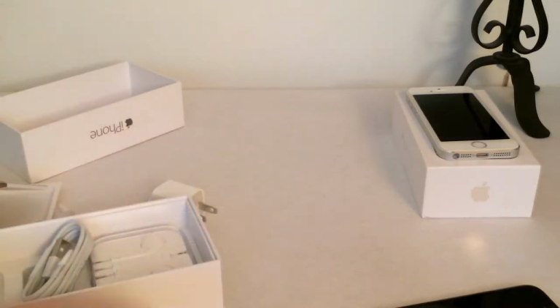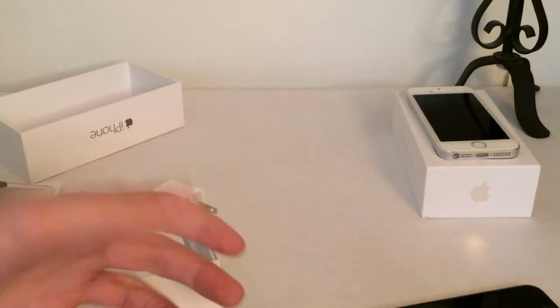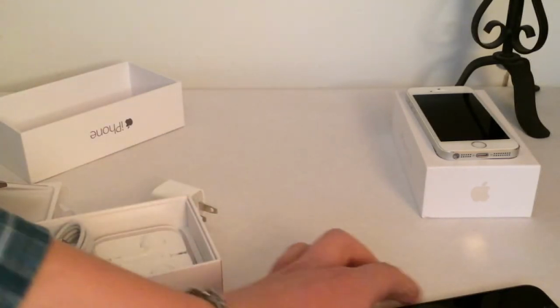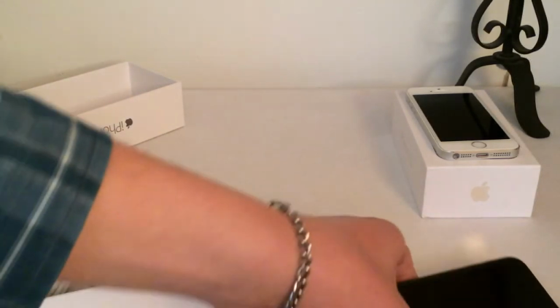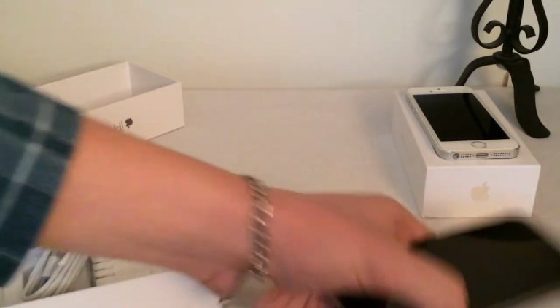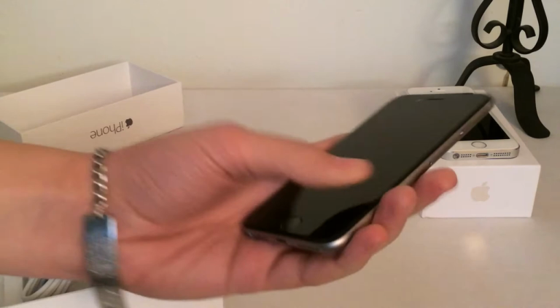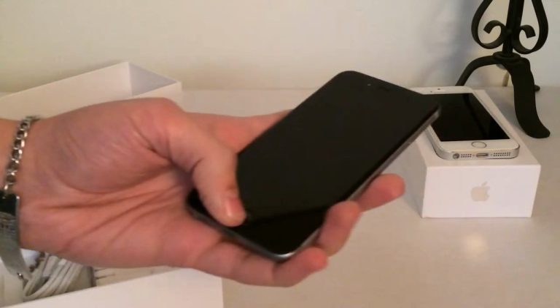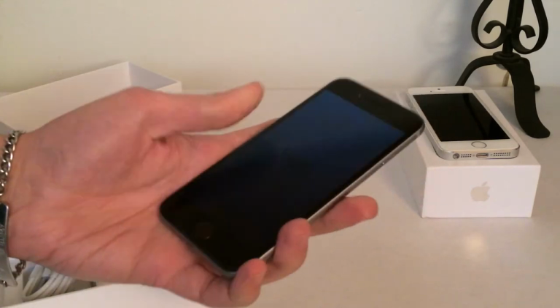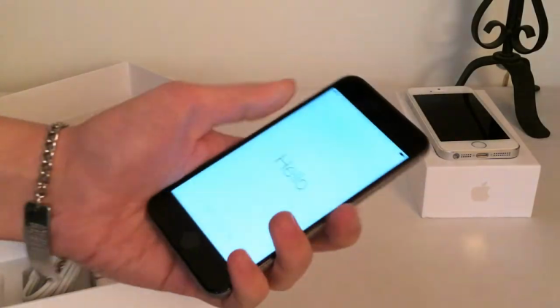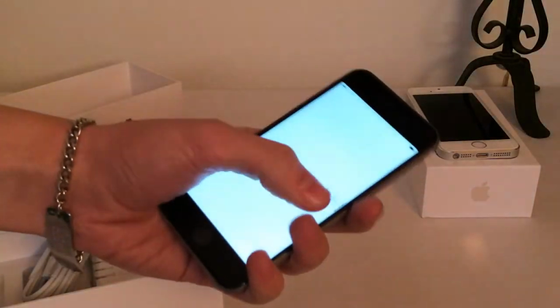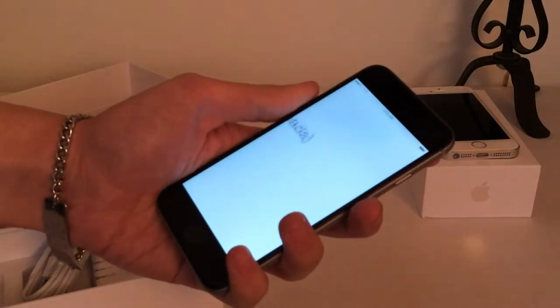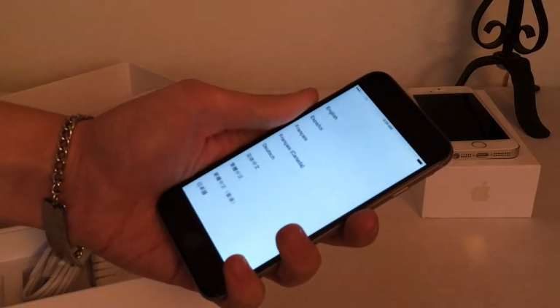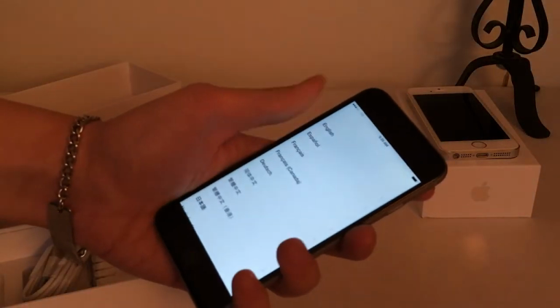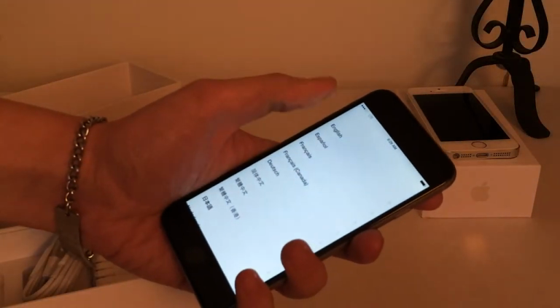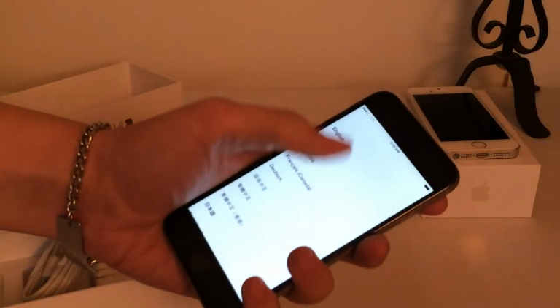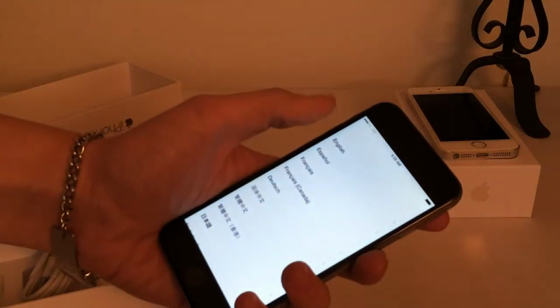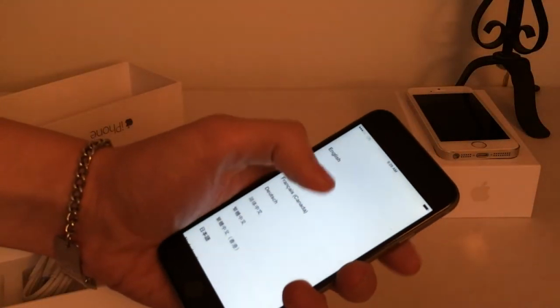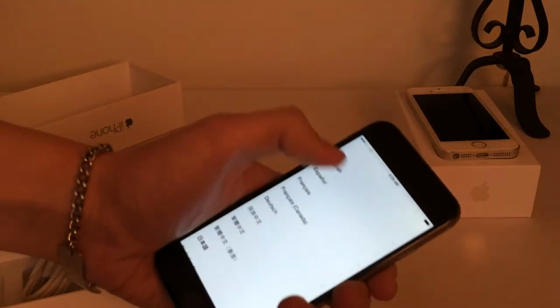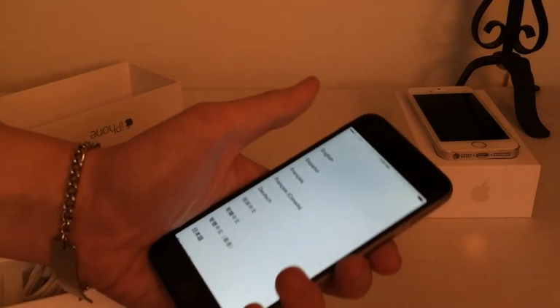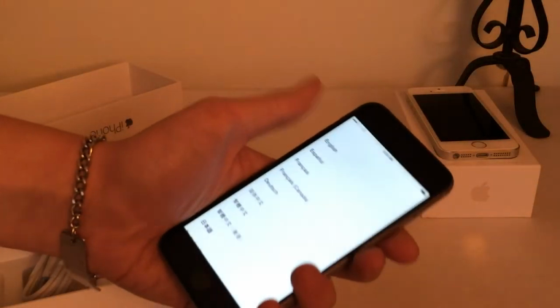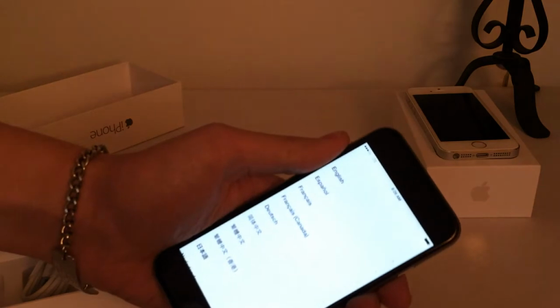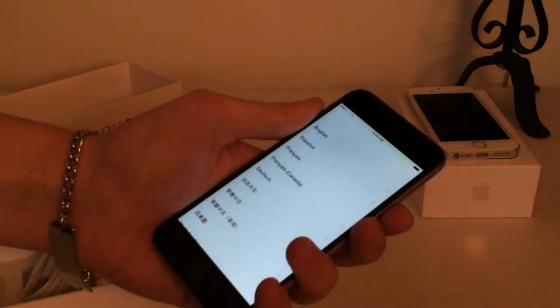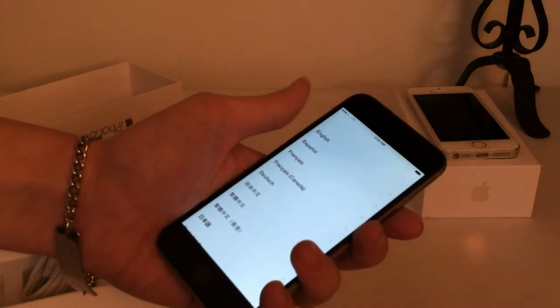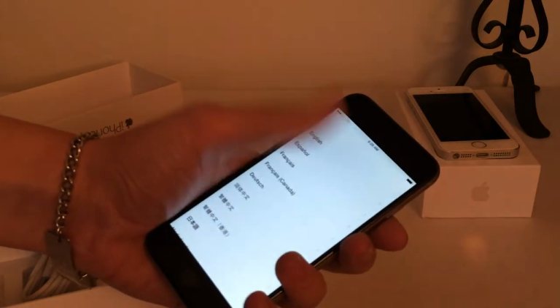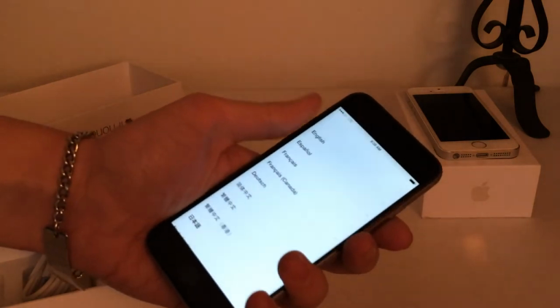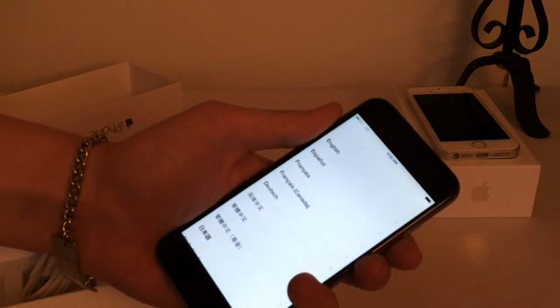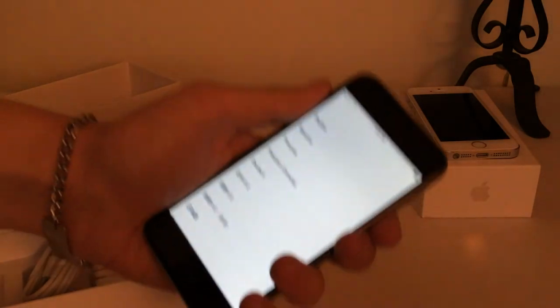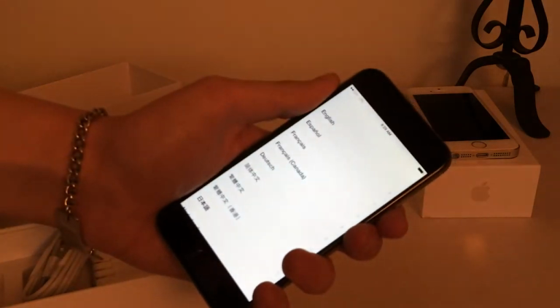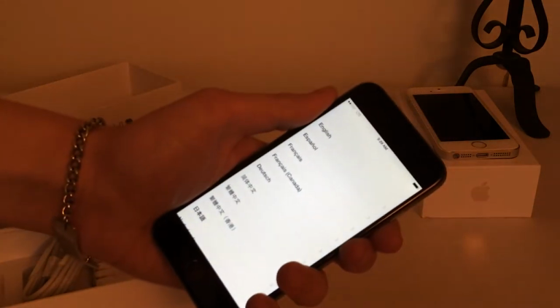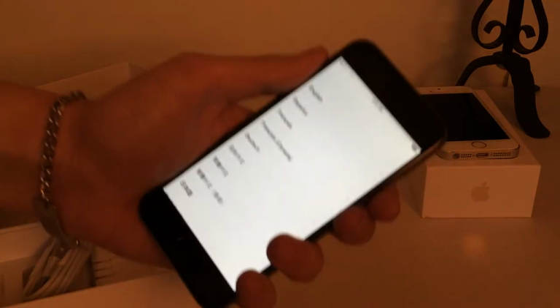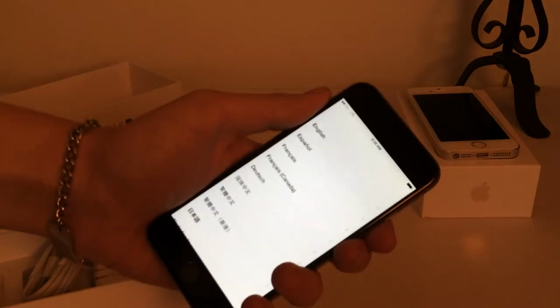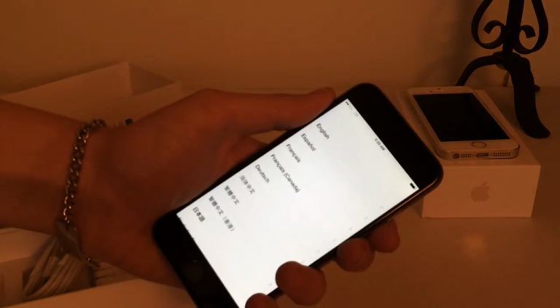Now that I've unboxed the device, I'm going to go ahead and quickly set it up. I'll slide to setup and go through the process where it asks you for your language, country, Wi-Fi, stuff like that. As soon as I complete that process, I'll be right back.